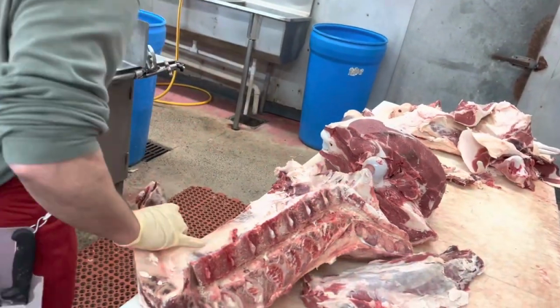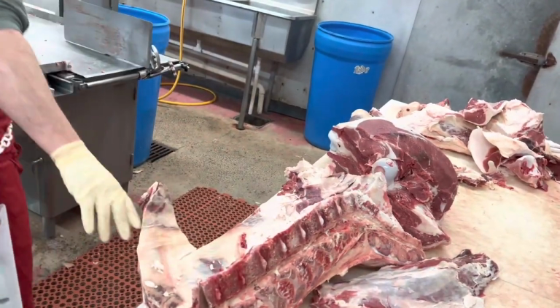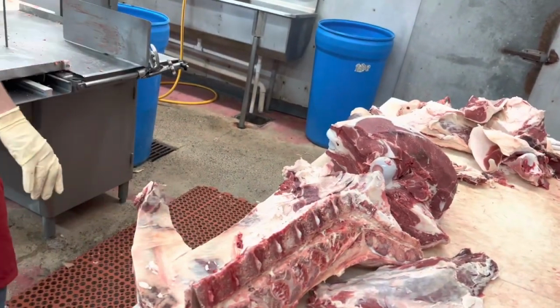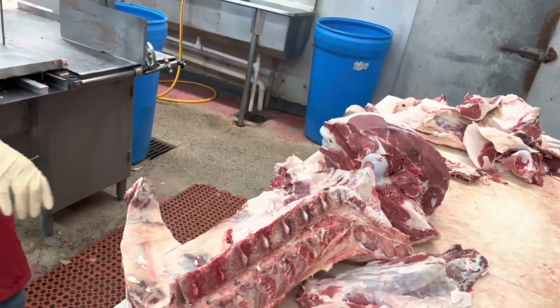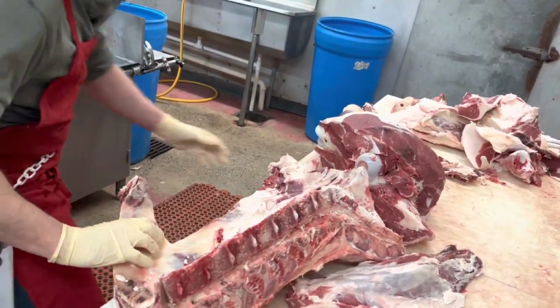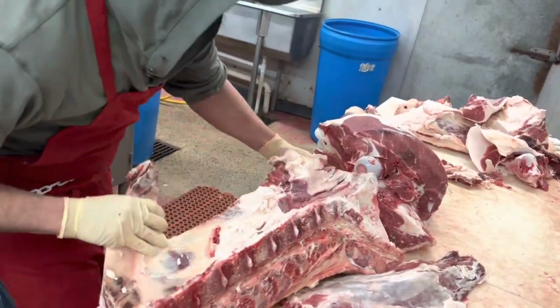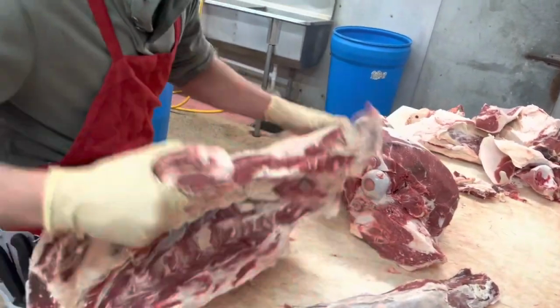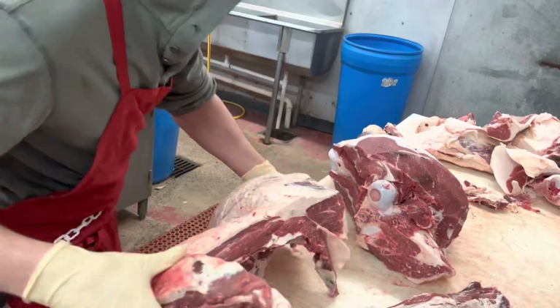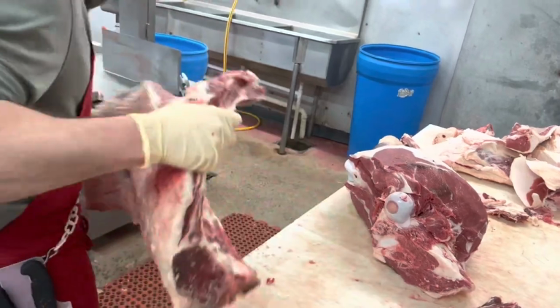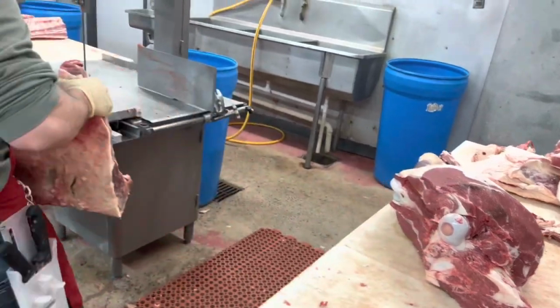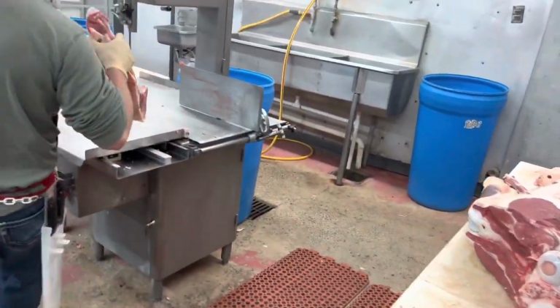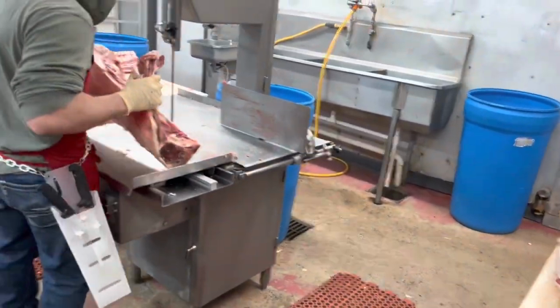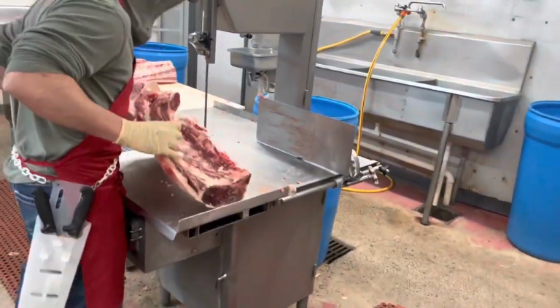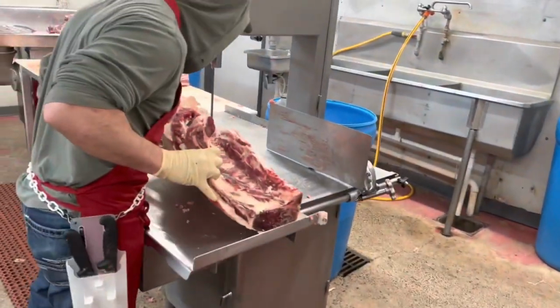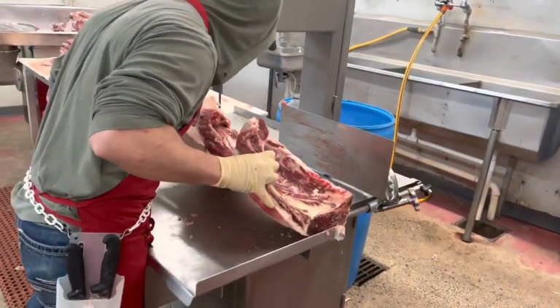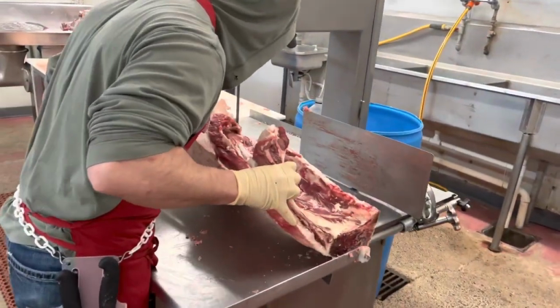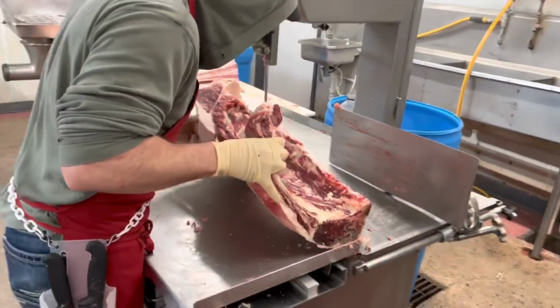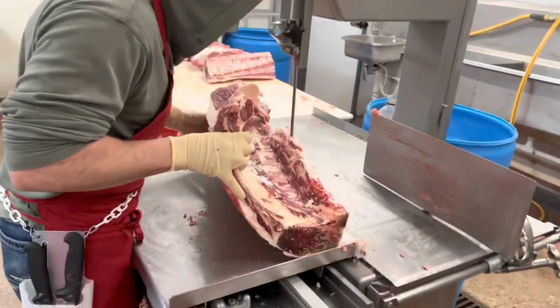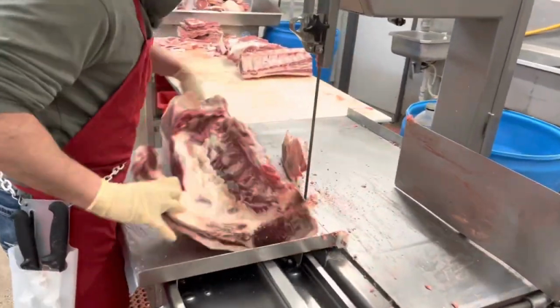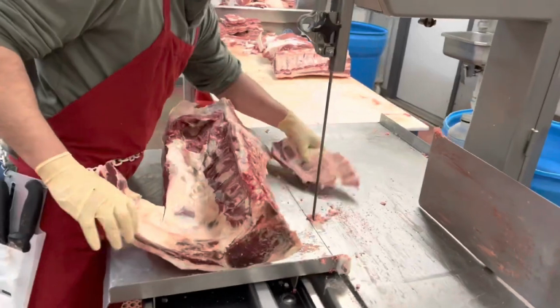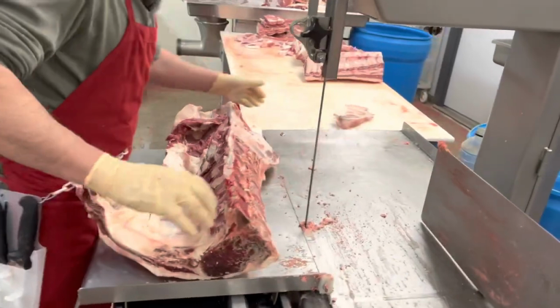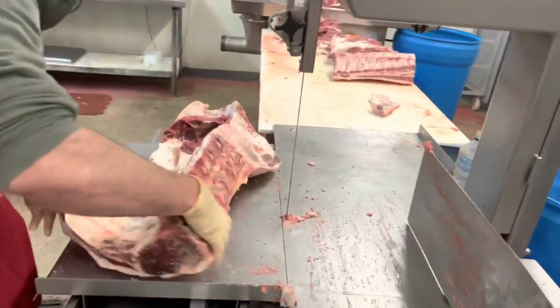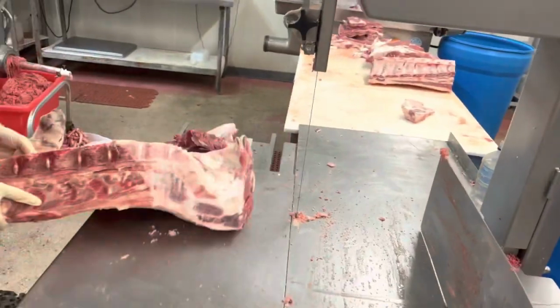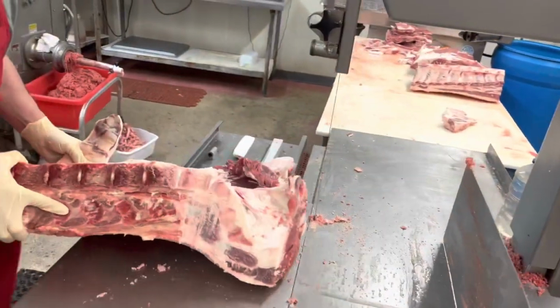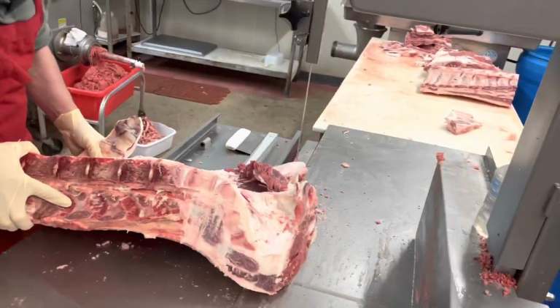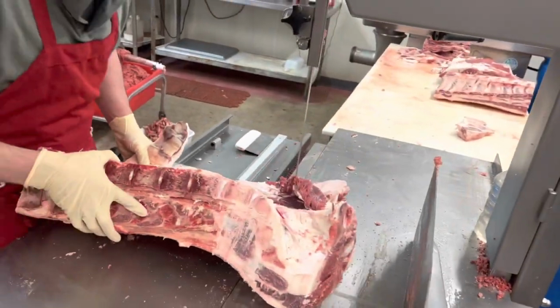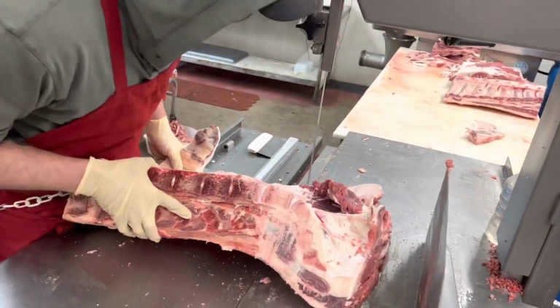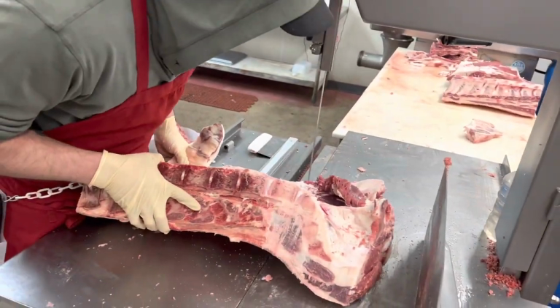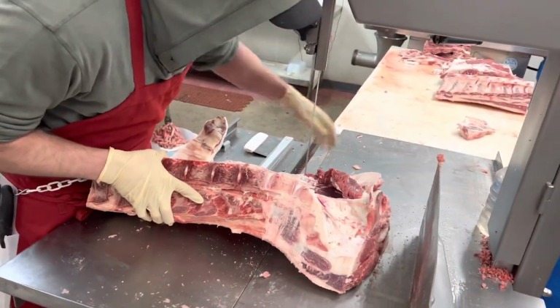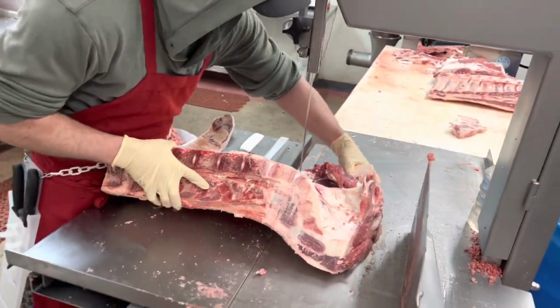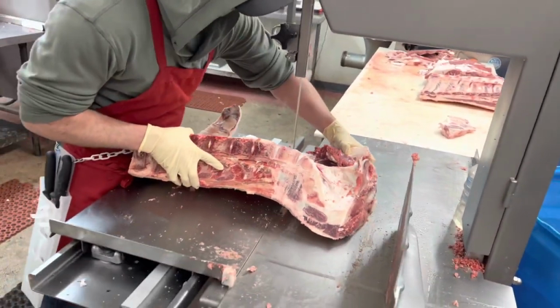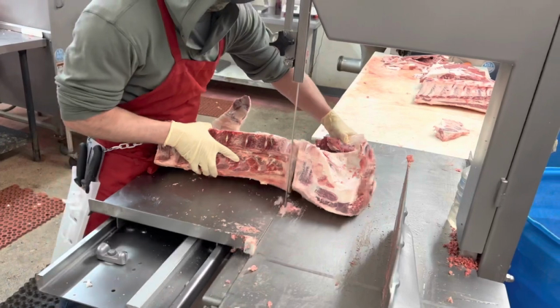Now I'm going to take my sirloin and my New York over to the saw. This particular customer wants boneless sirloin, so I'm just going to run it through, then later I'll be able to take it off with a knife and cut them by hand.